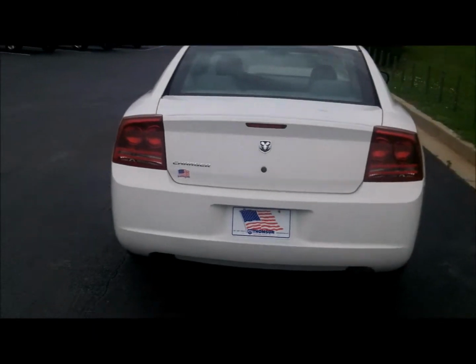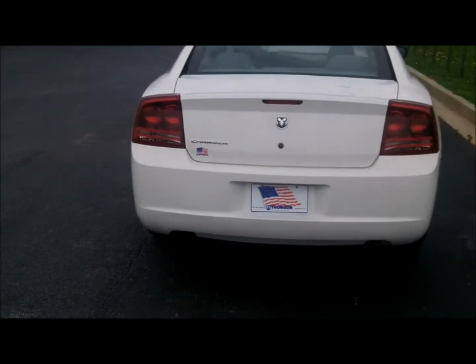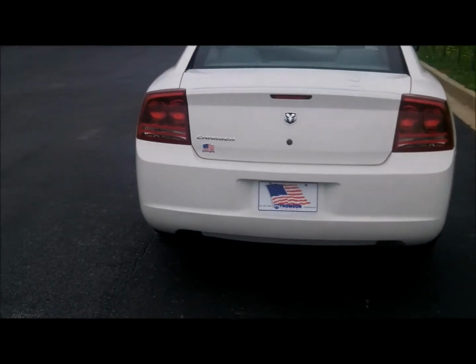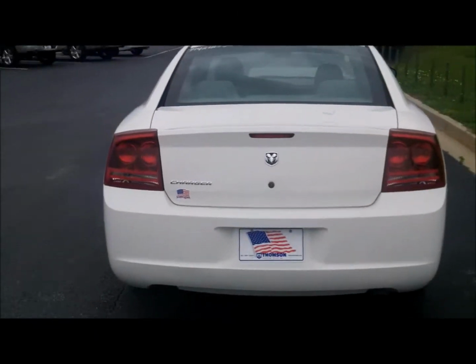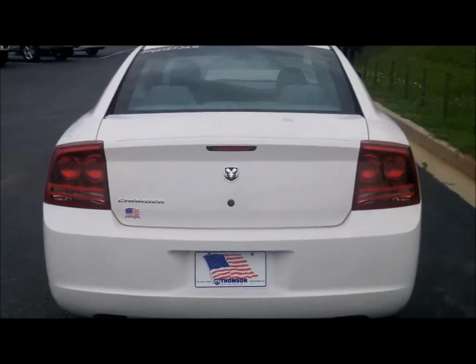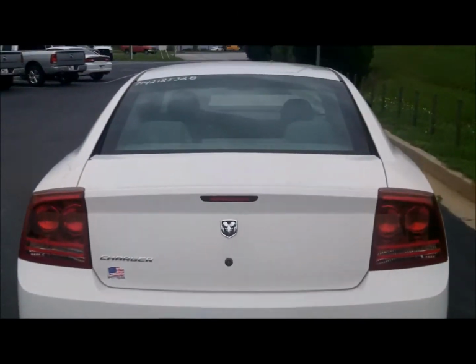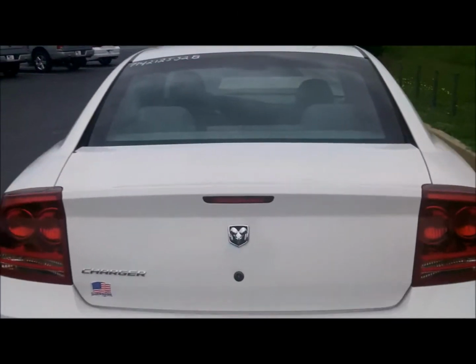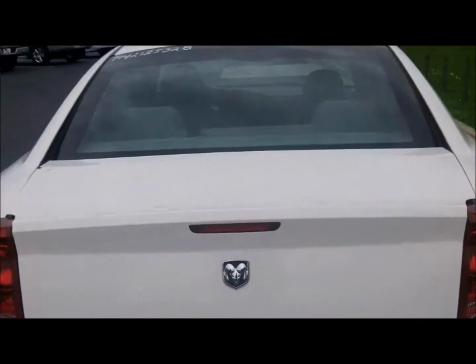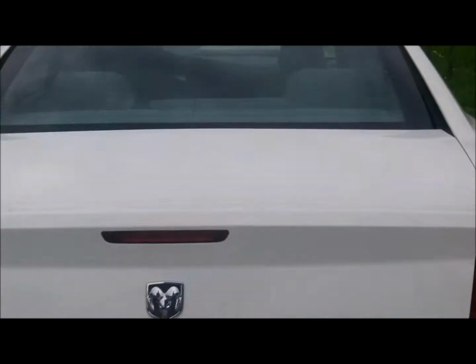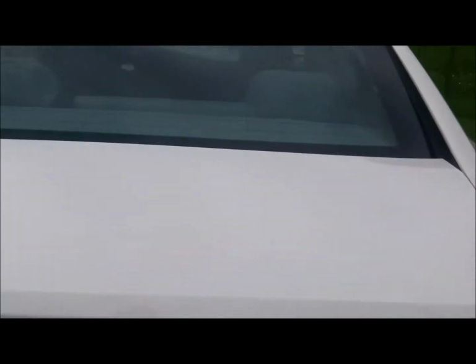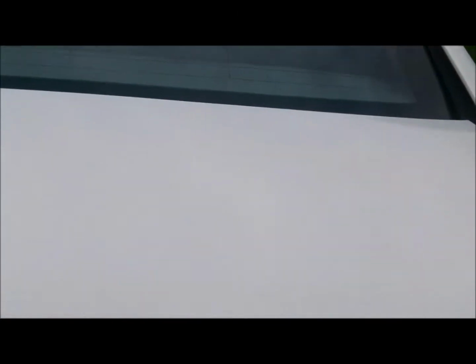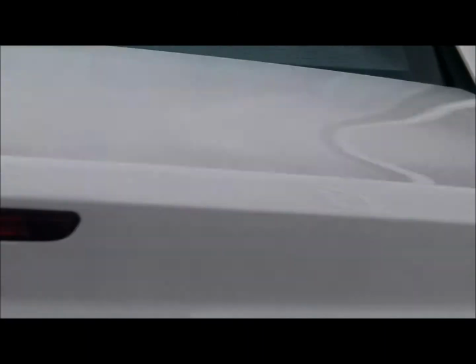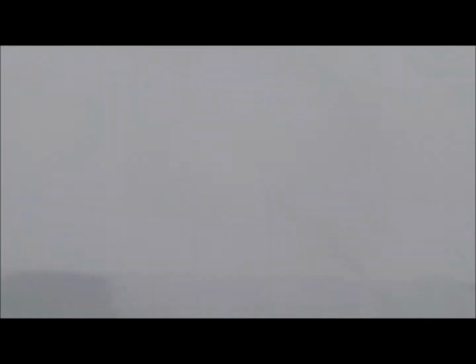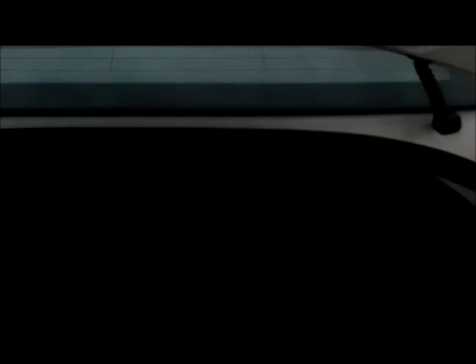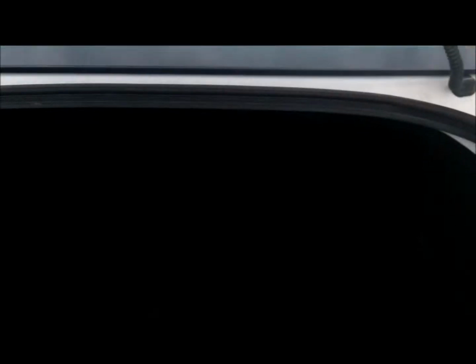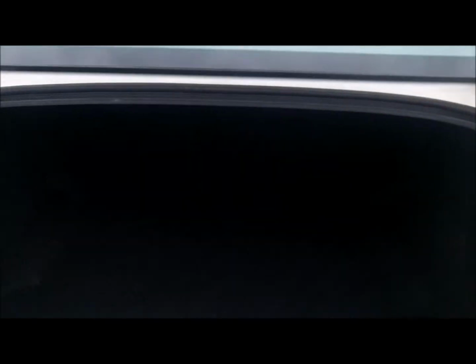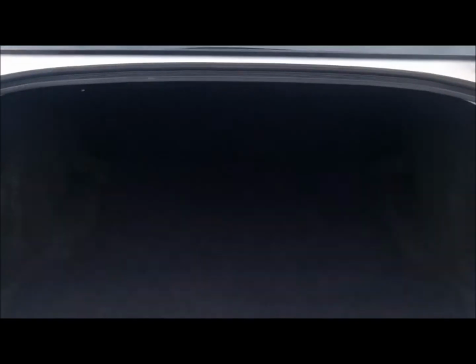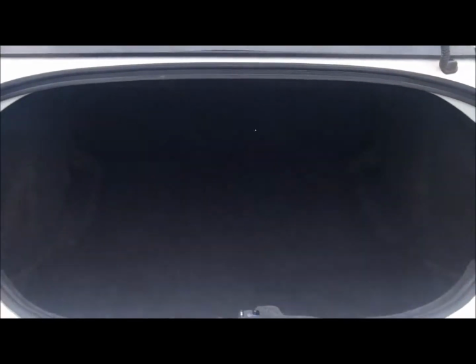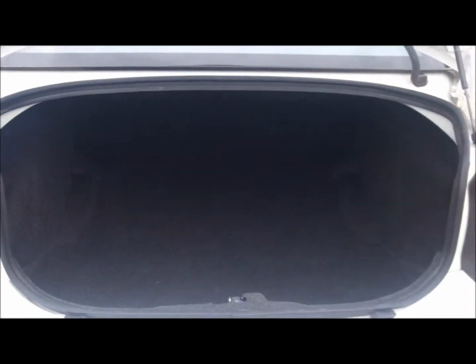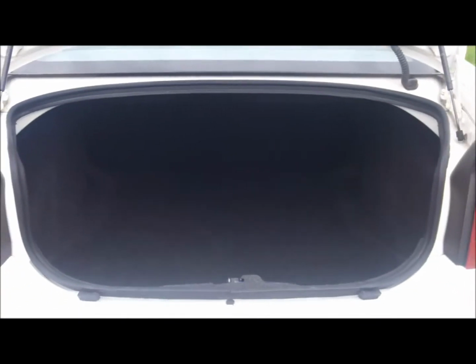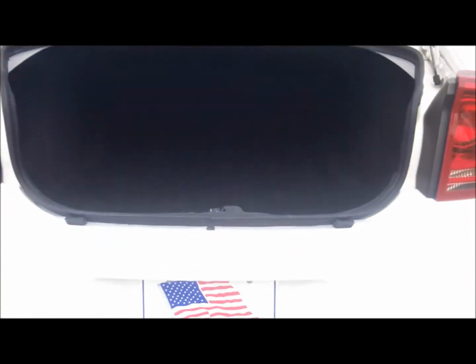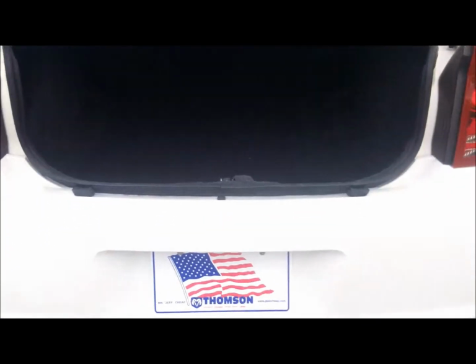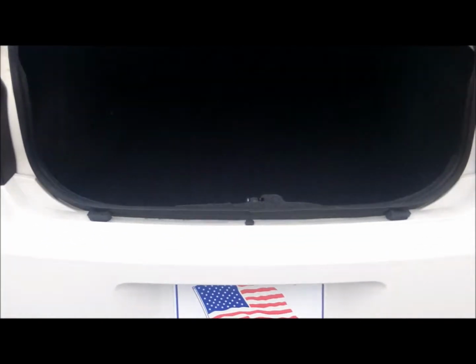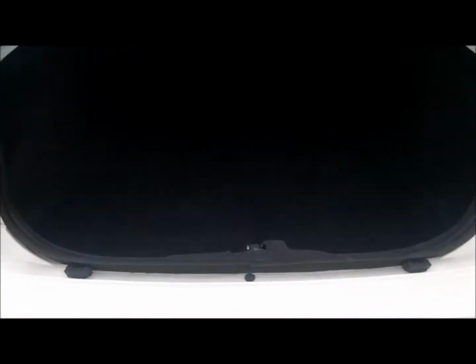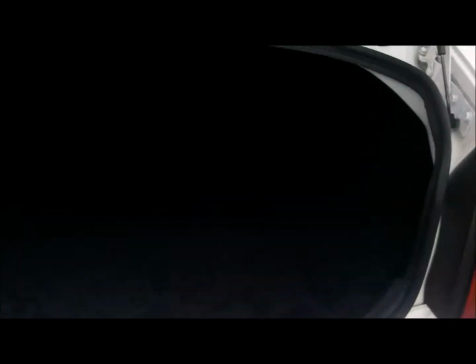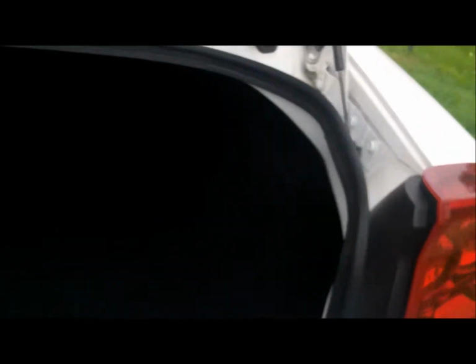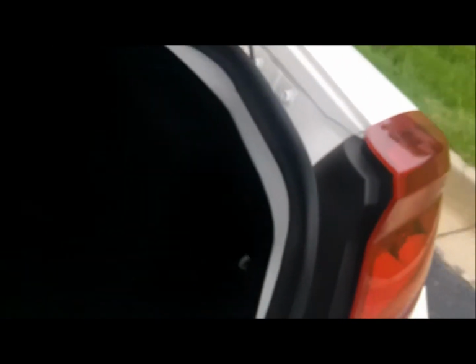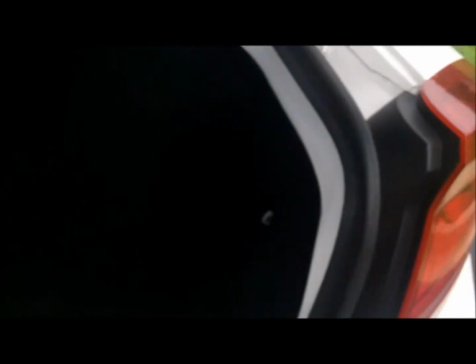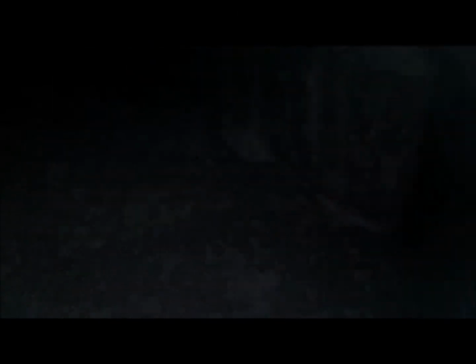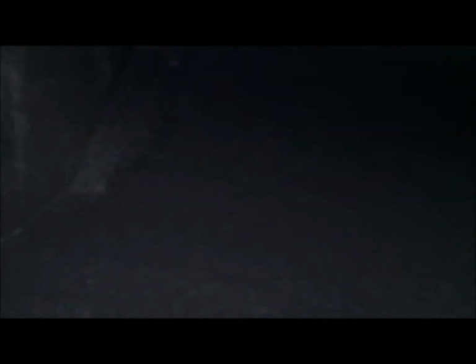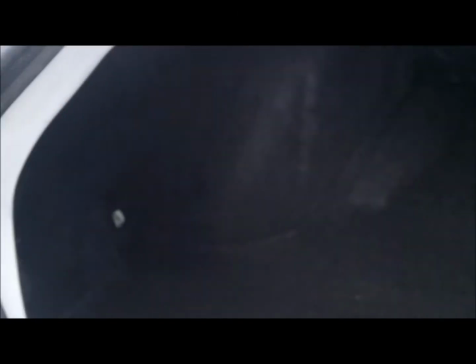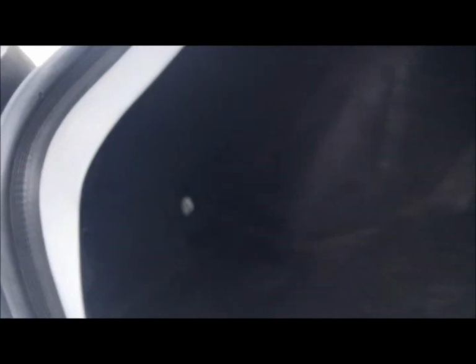Go ahead and show you the trunk space in it real quick. Plenty of trunk space in the back — good place to put the golf clubs right there.